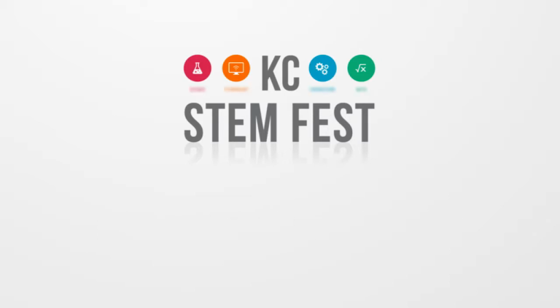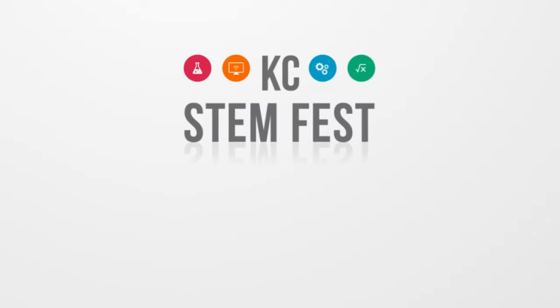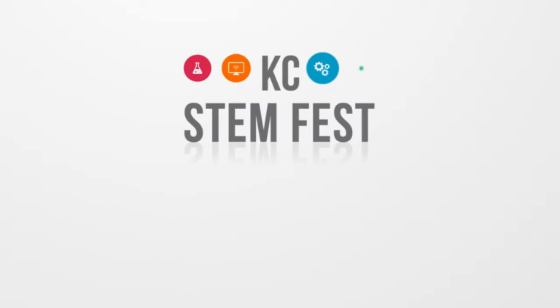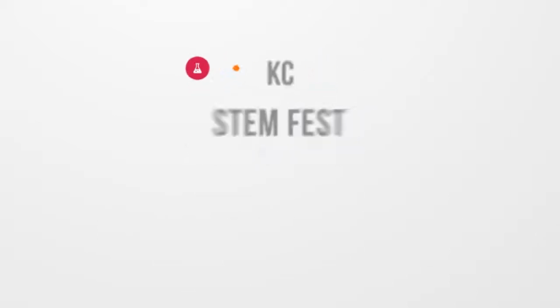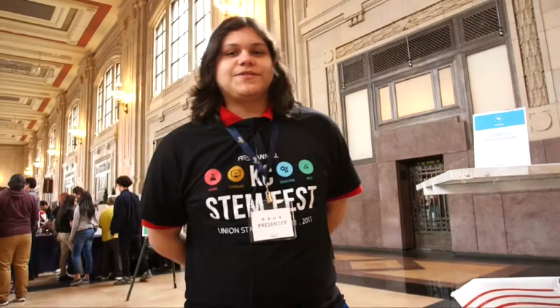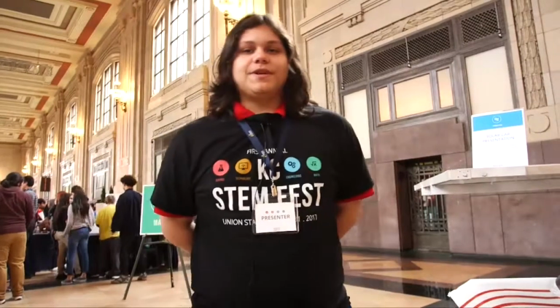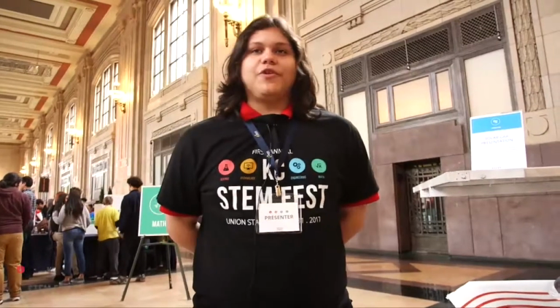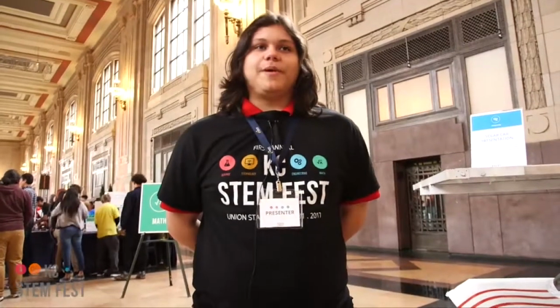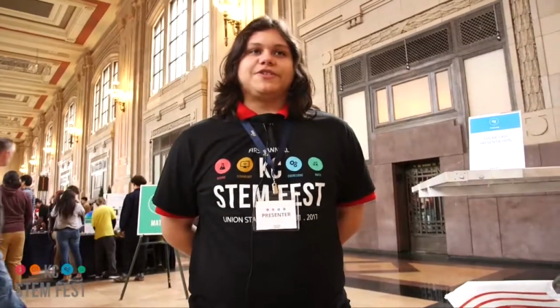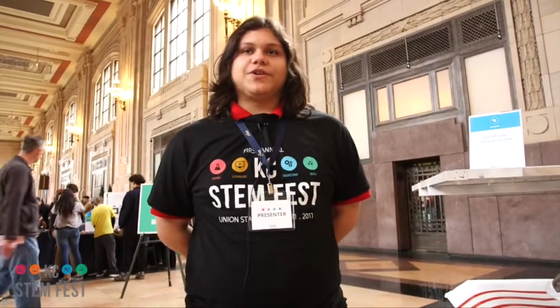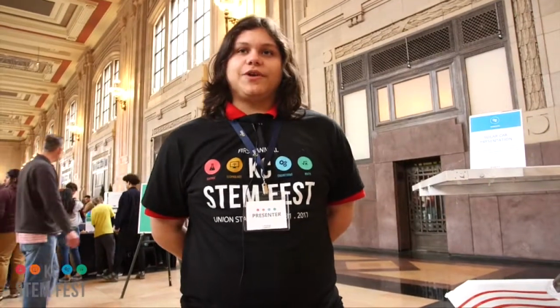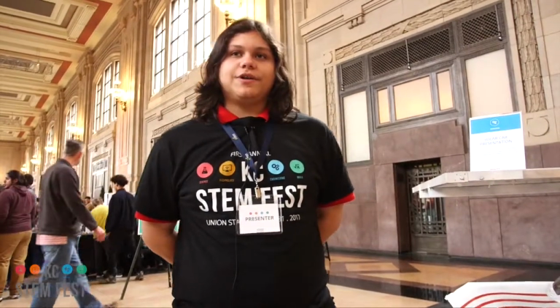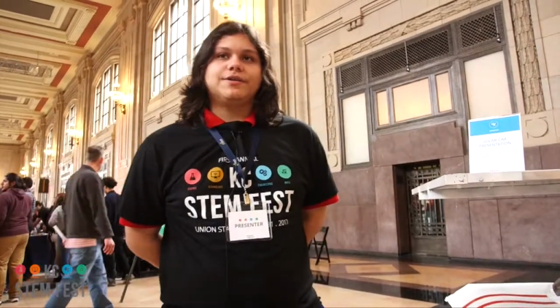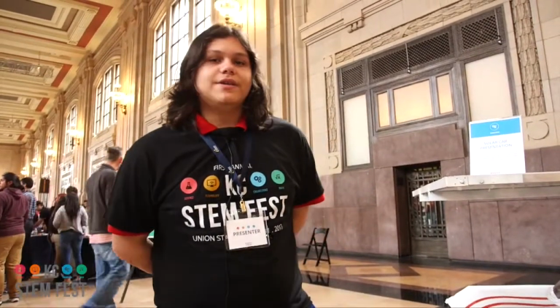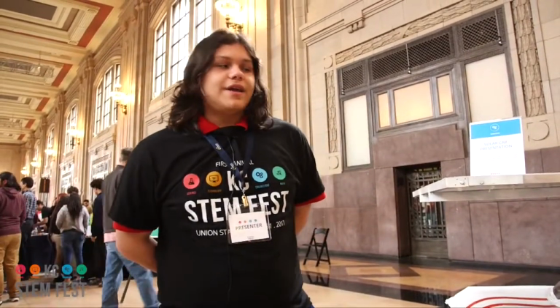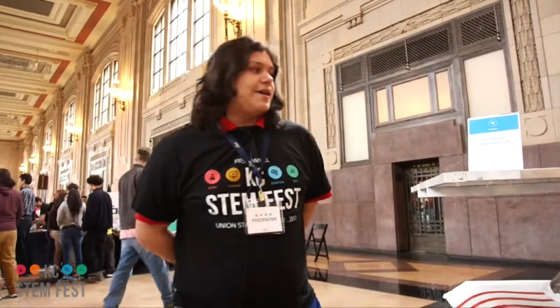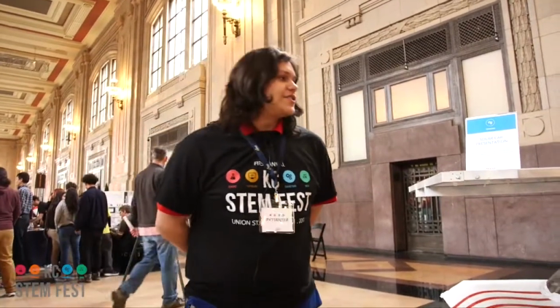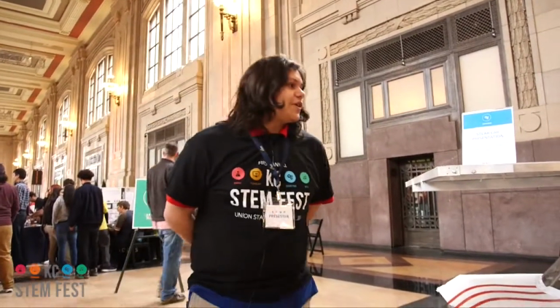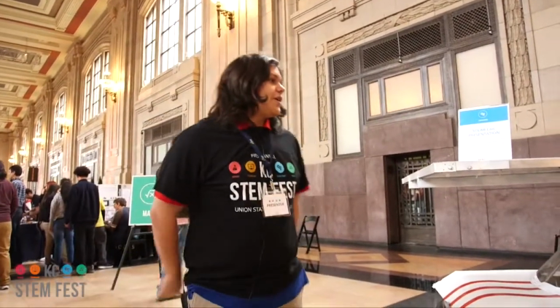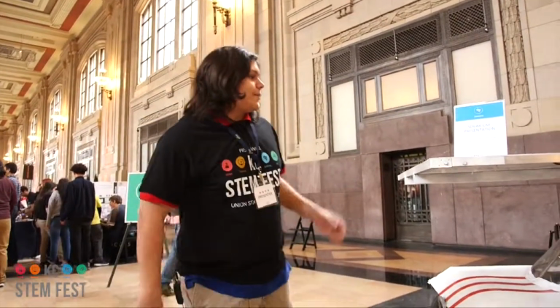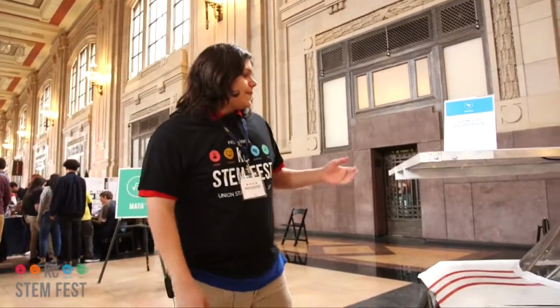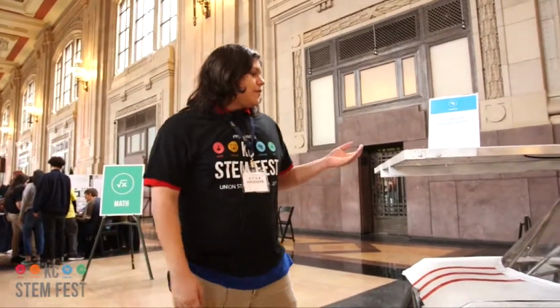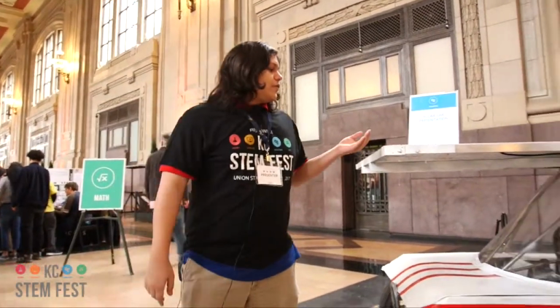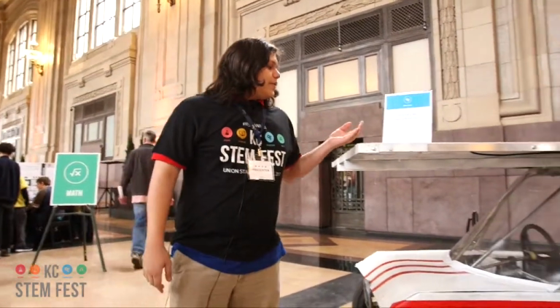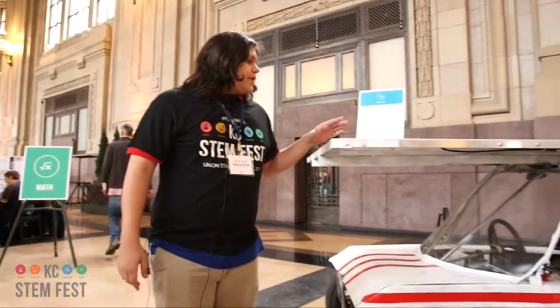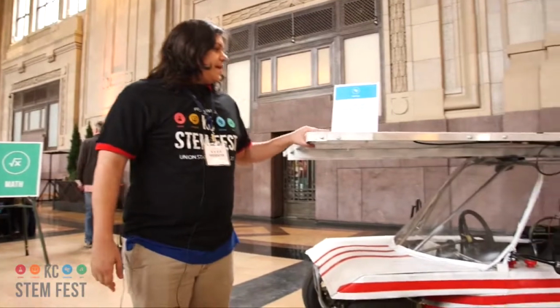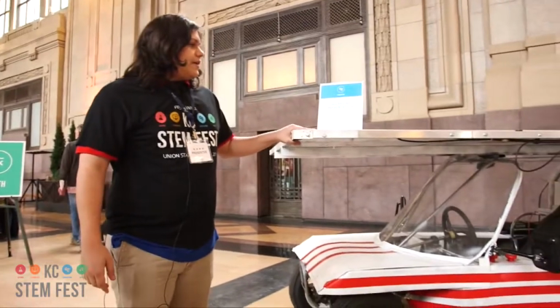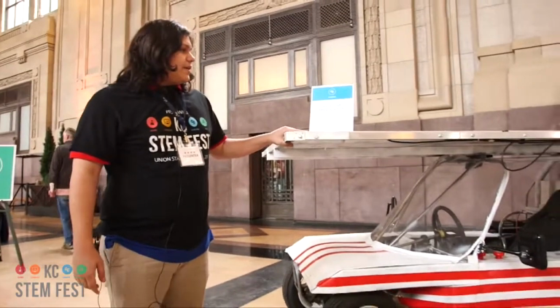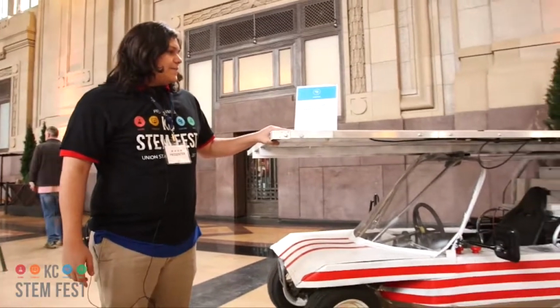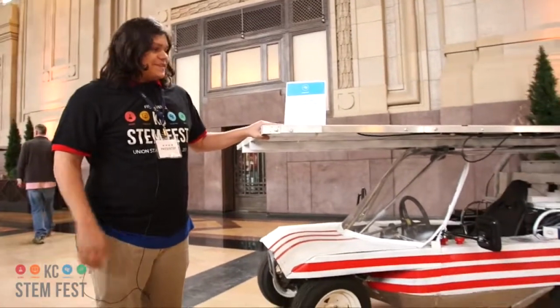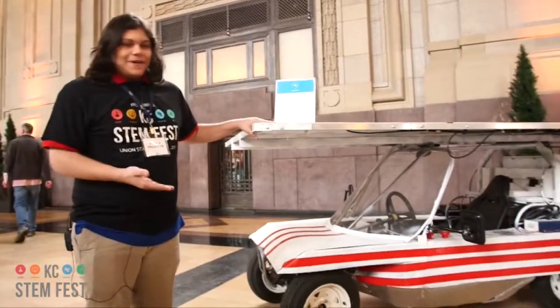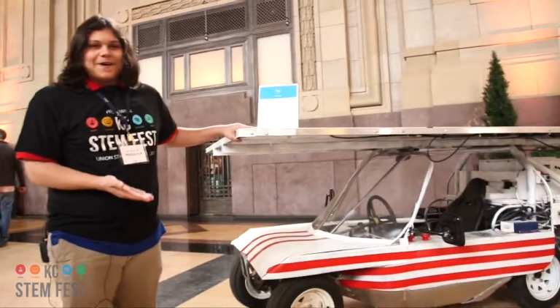My name is Christopher. I'm one of the members in SolarCar, and in SolarCar we made a solar car.